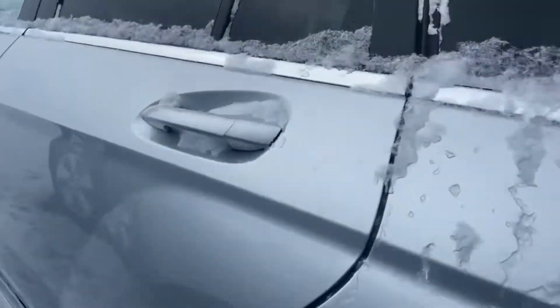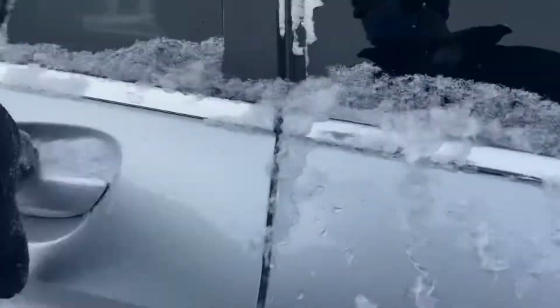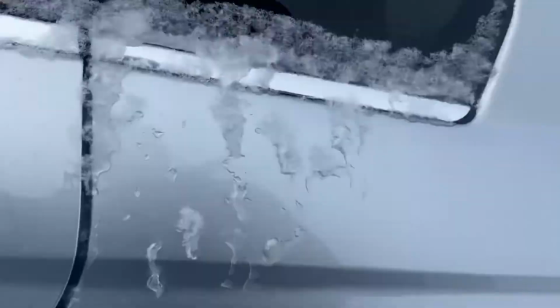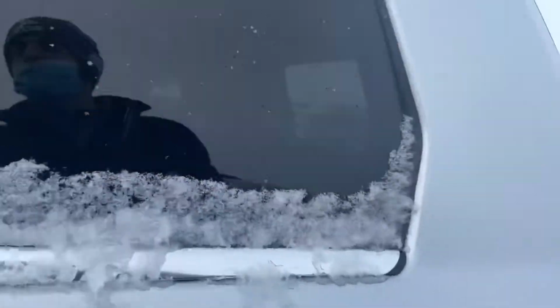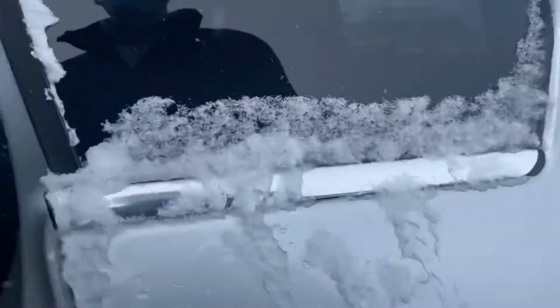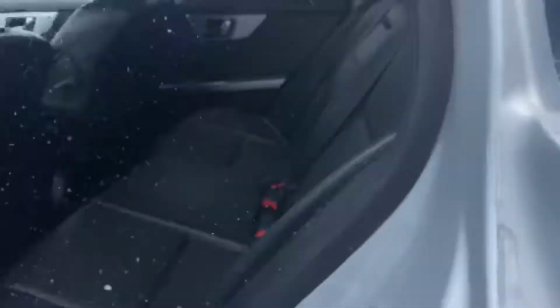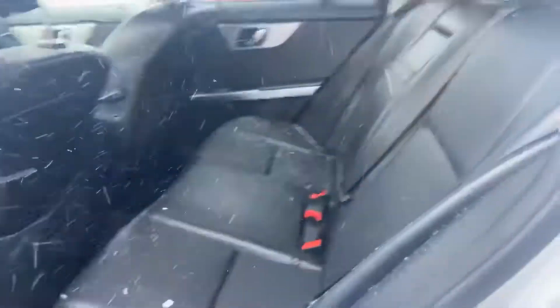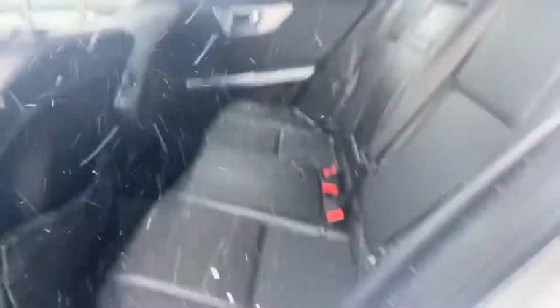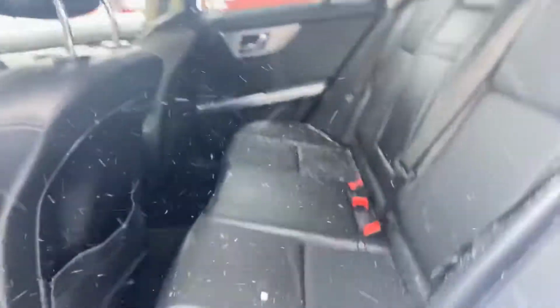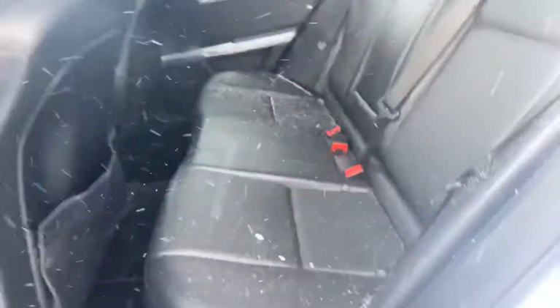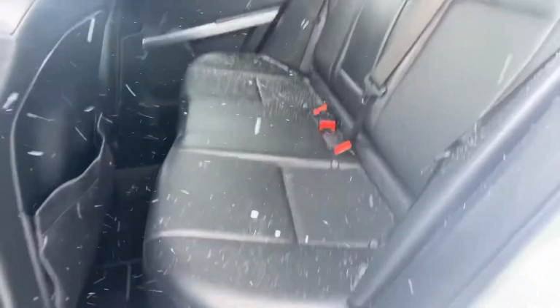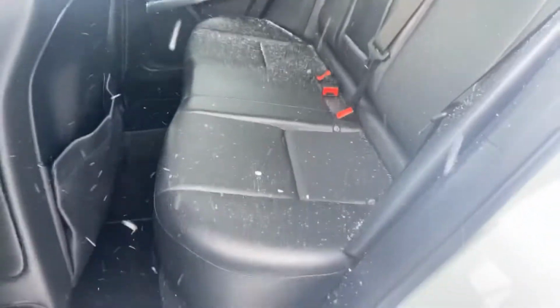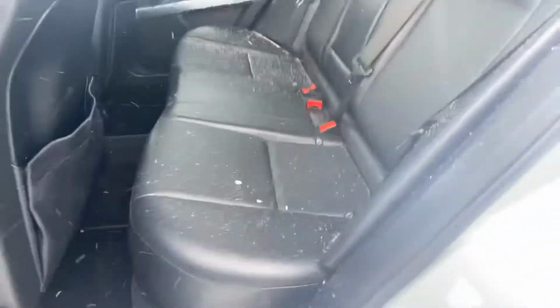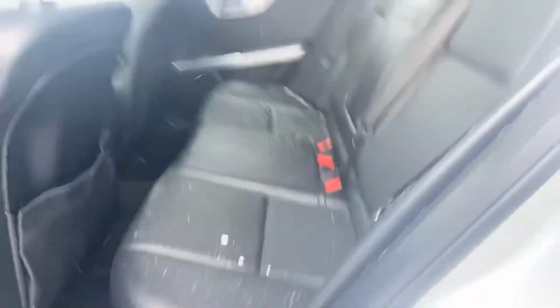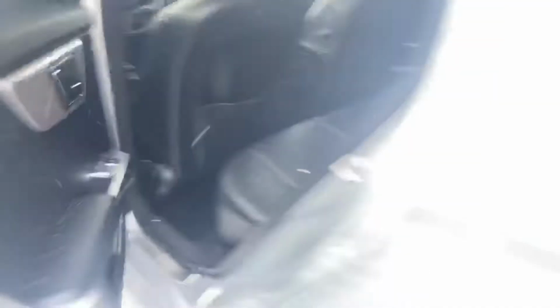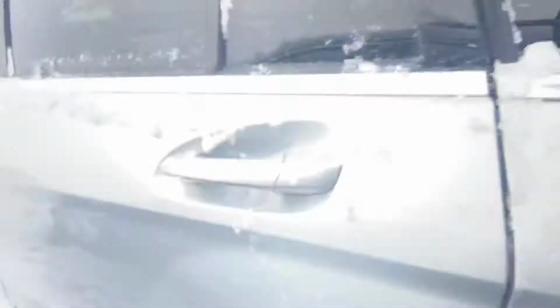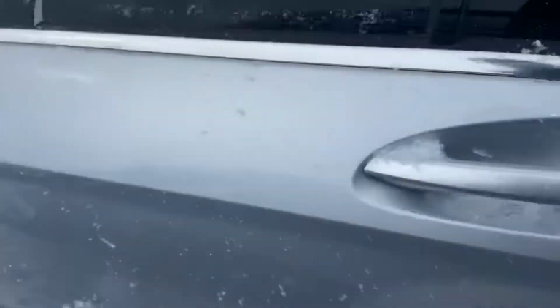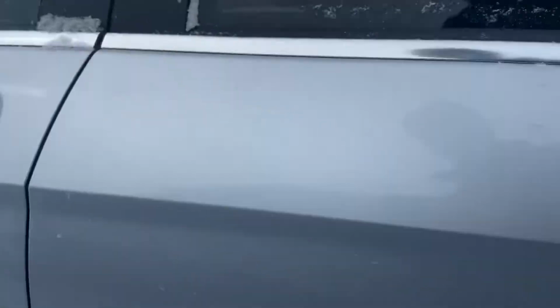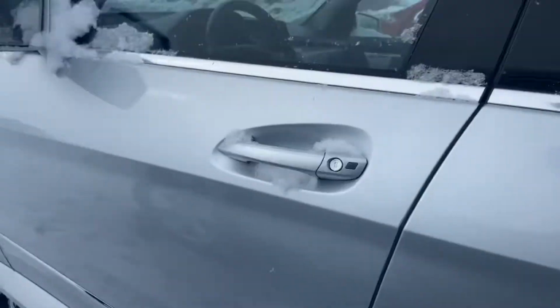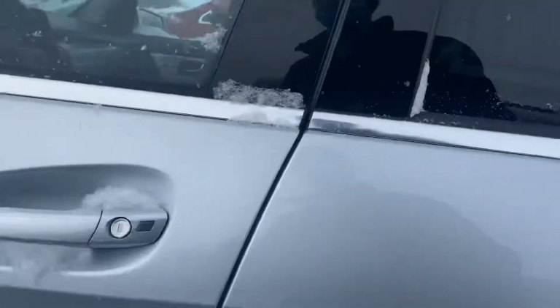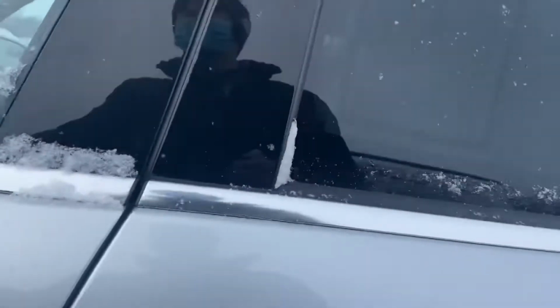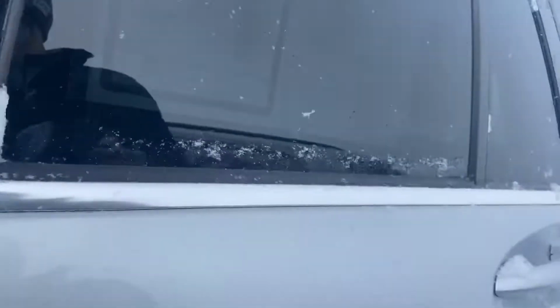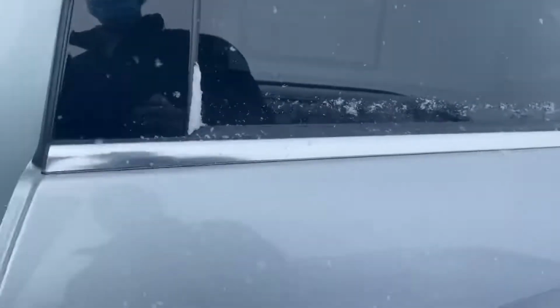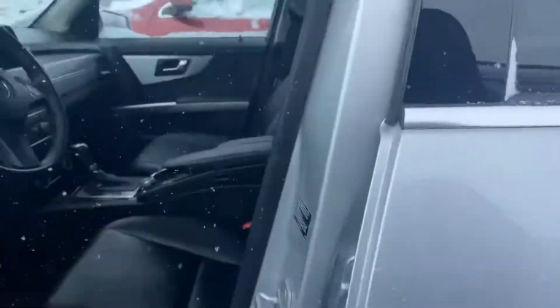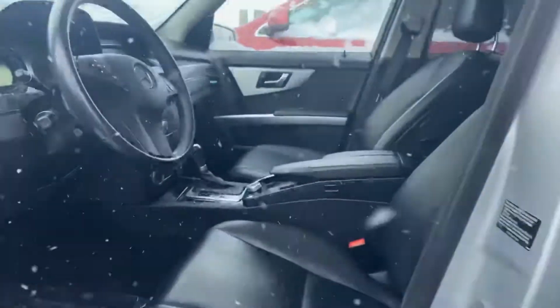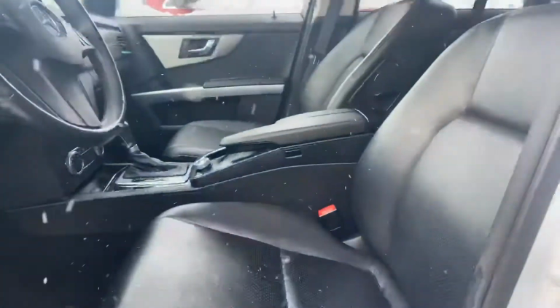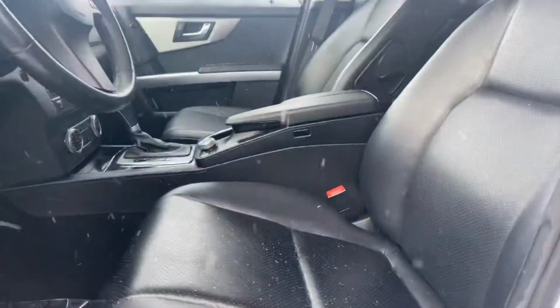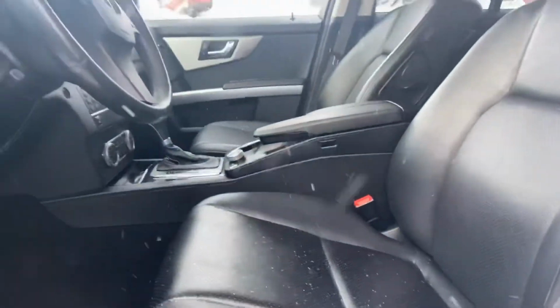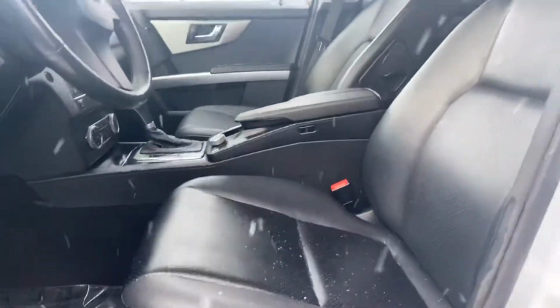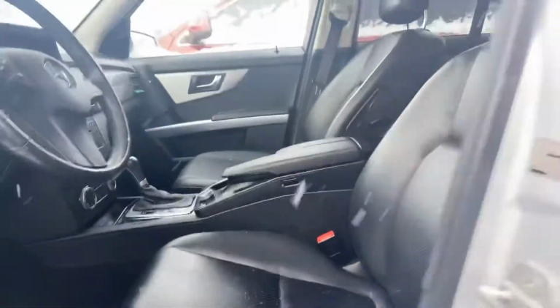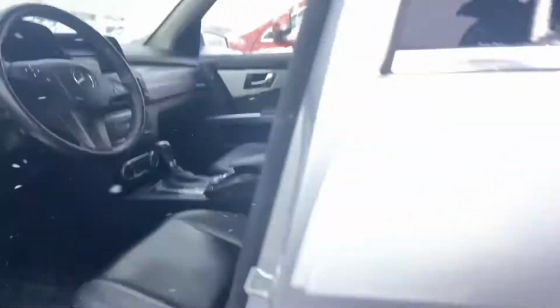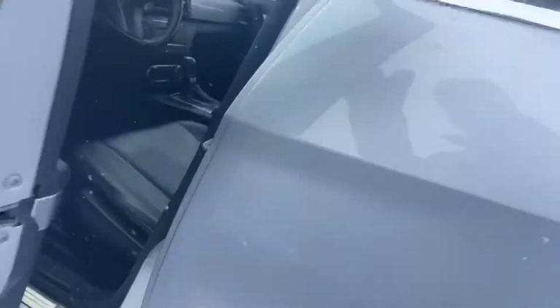Once again, we open up the door — clean. Going to have to have some snow melt off. Power seat right there.